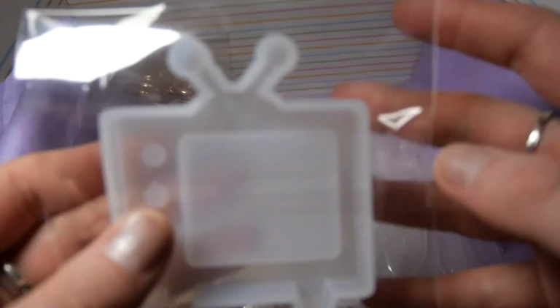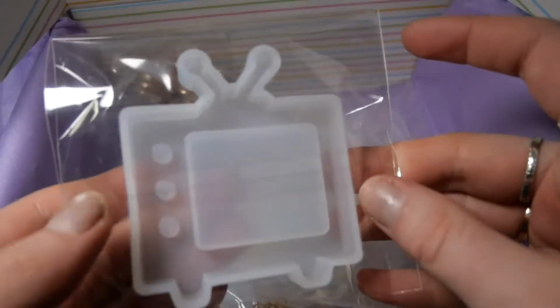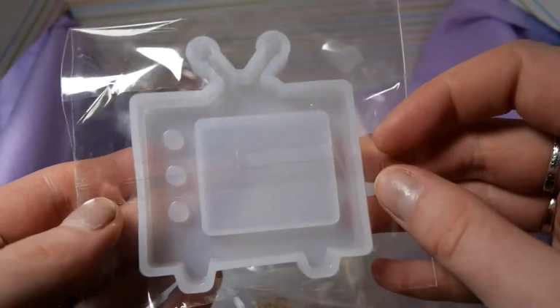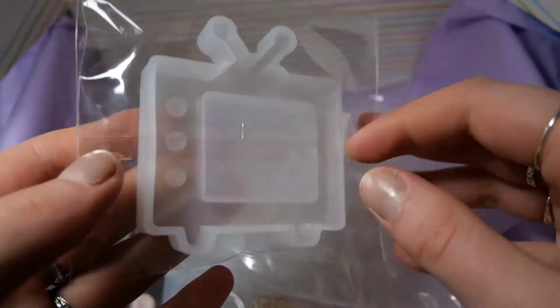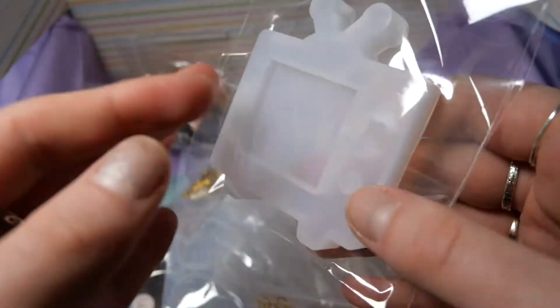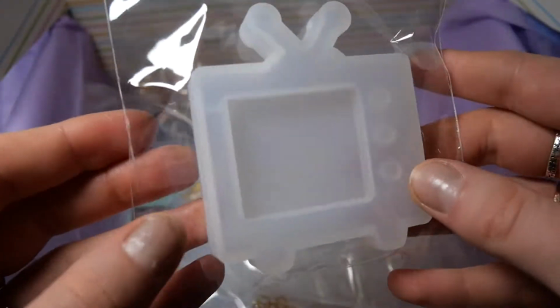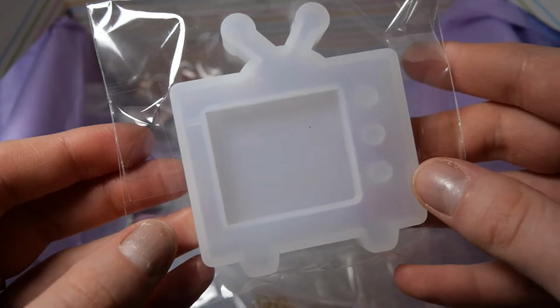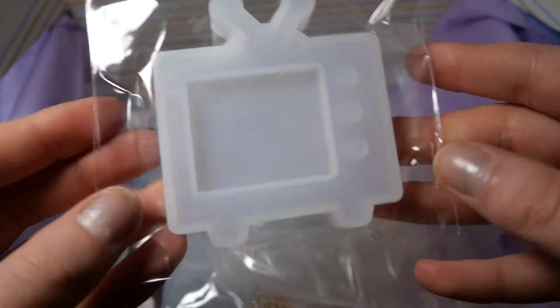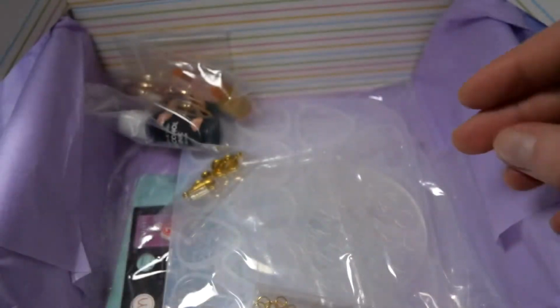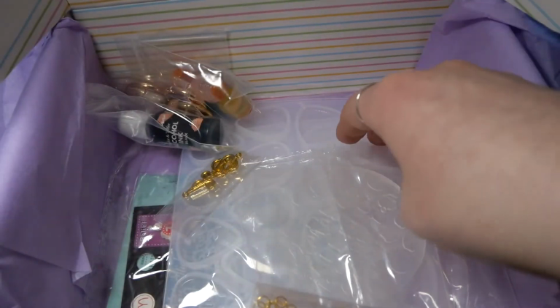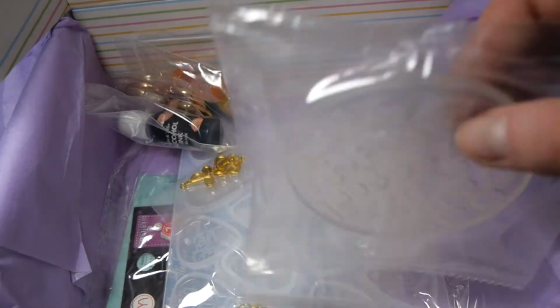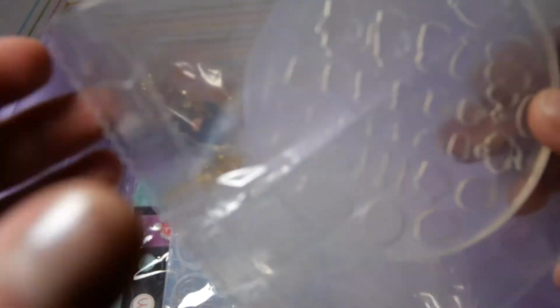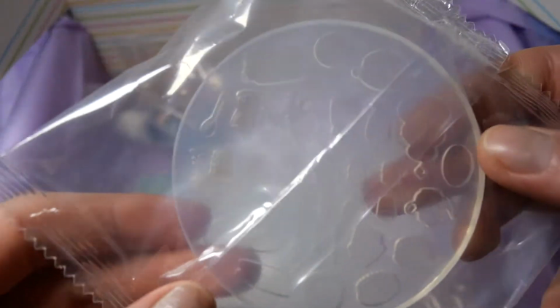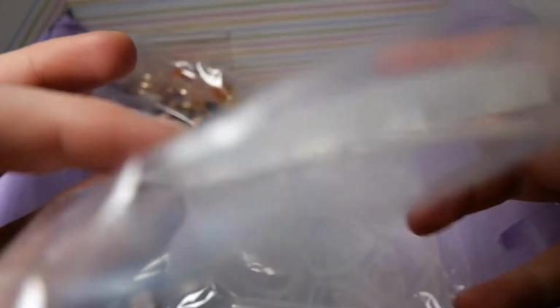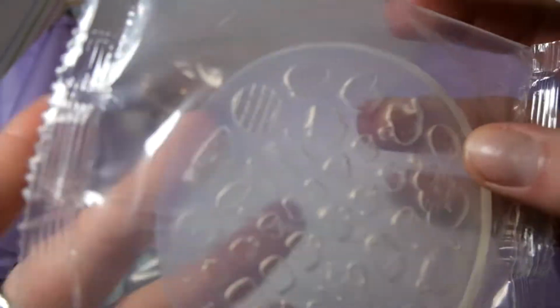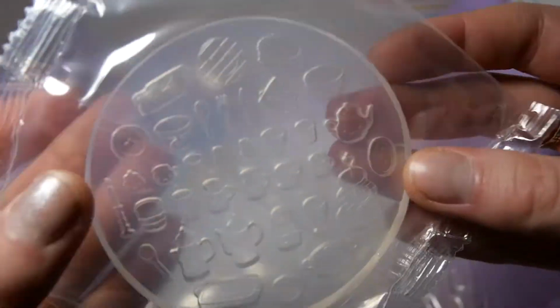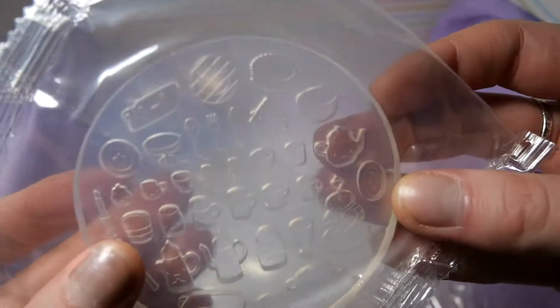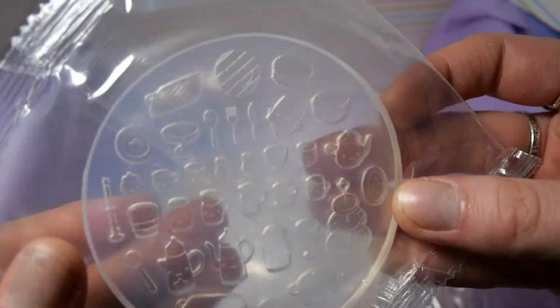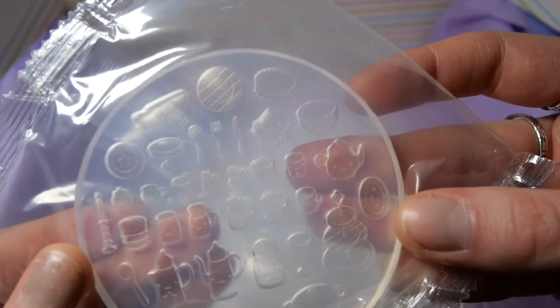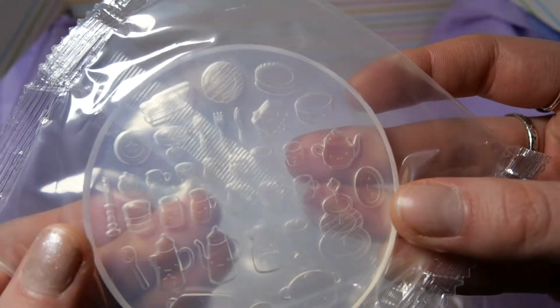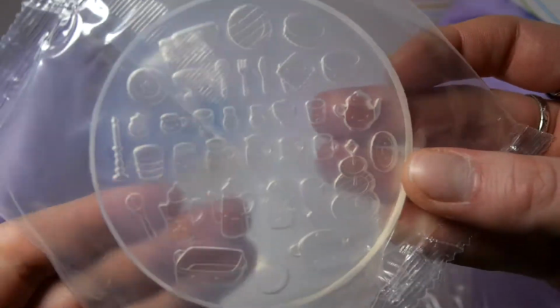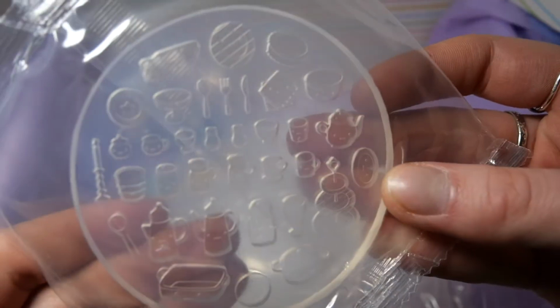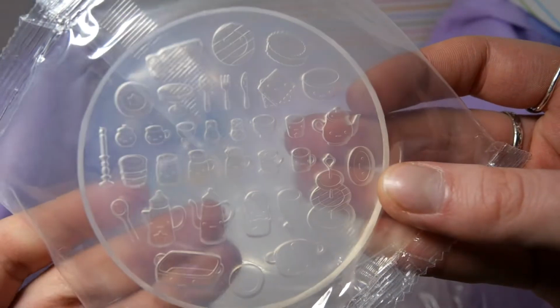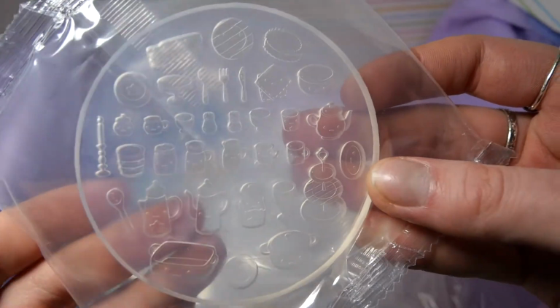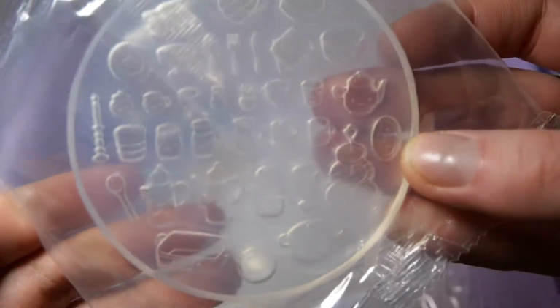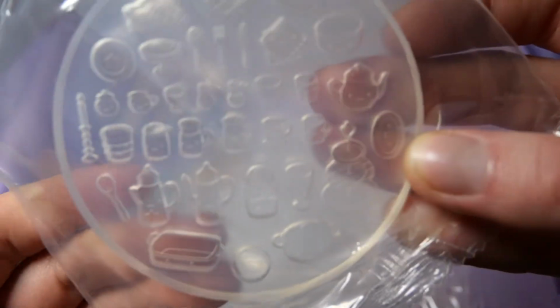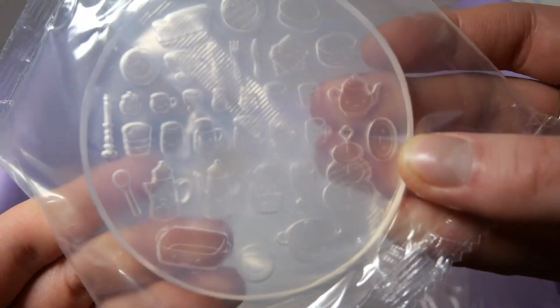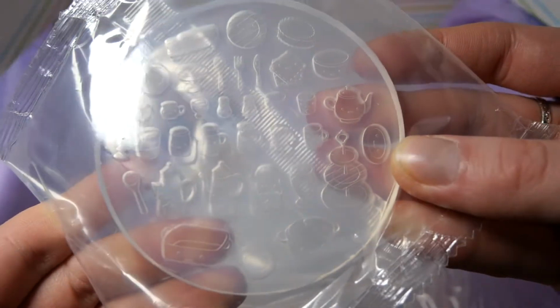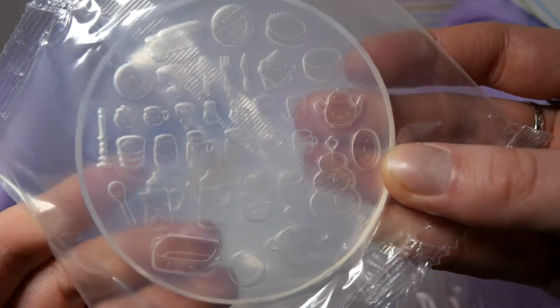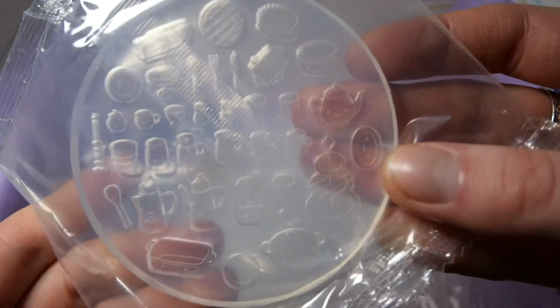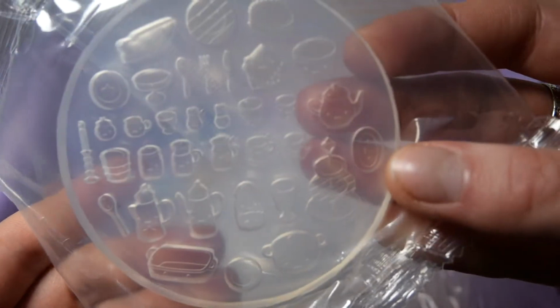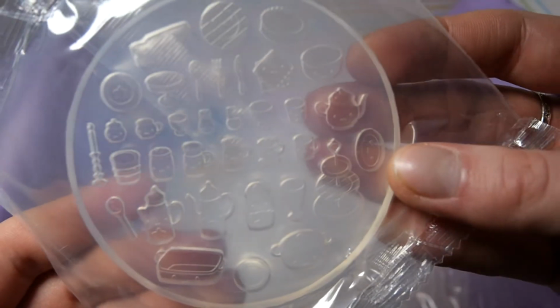Our next mold is this kind of shaker TV mold. And then we get all of these kitchenware items in this super cute mold. Some of them have faces and they just look super adorable.